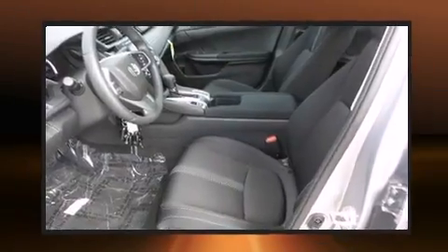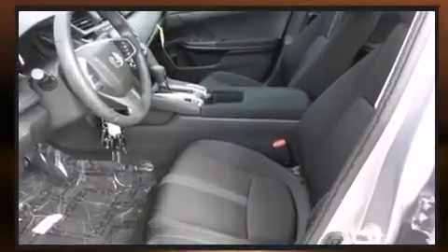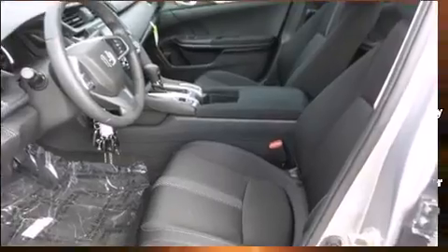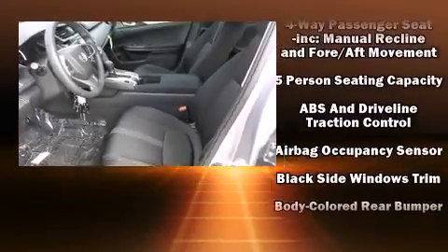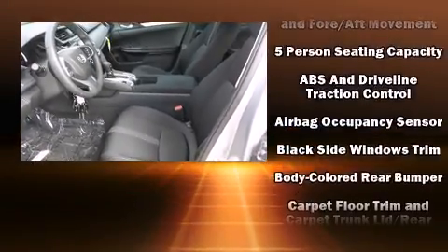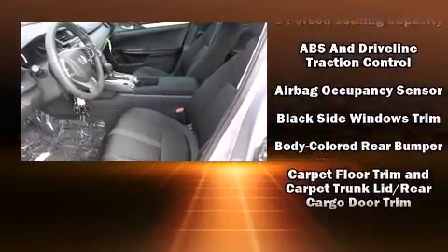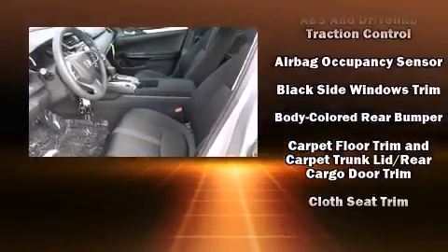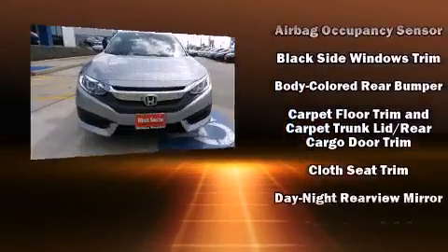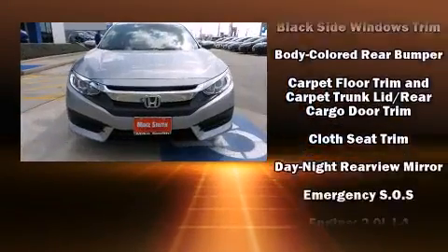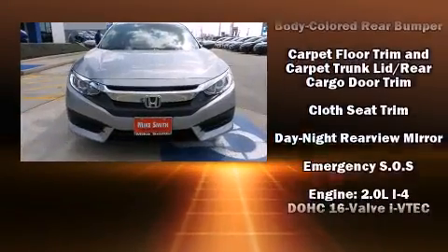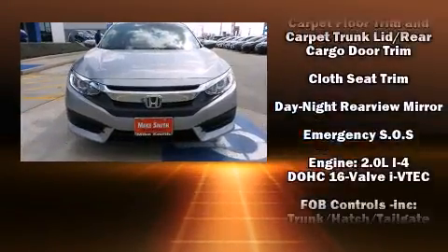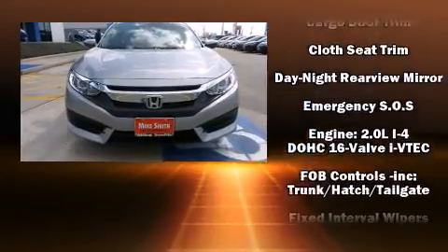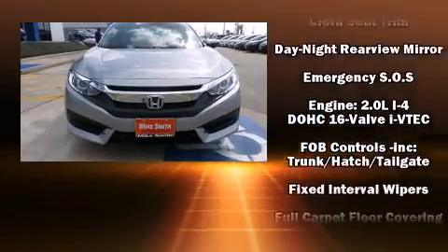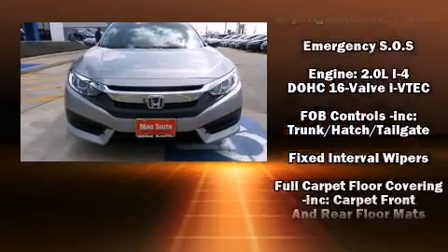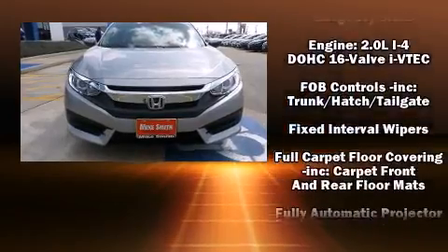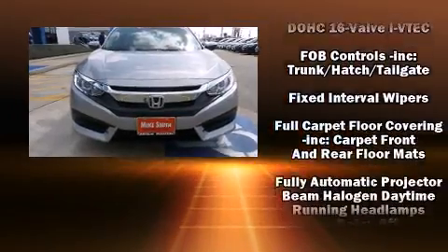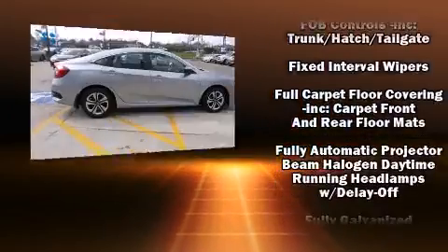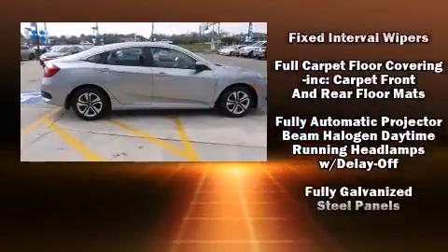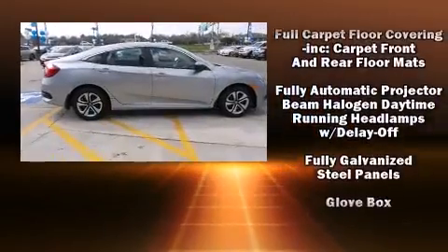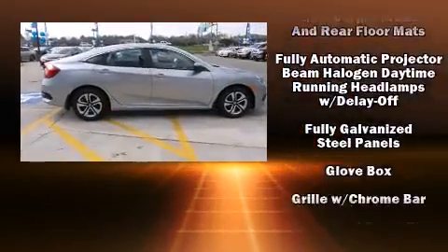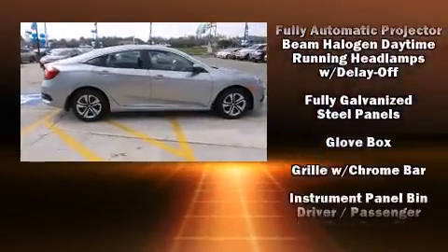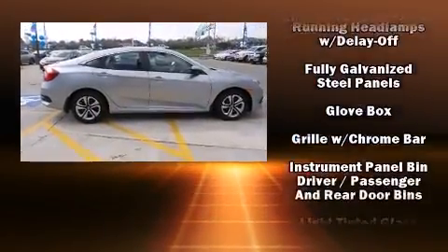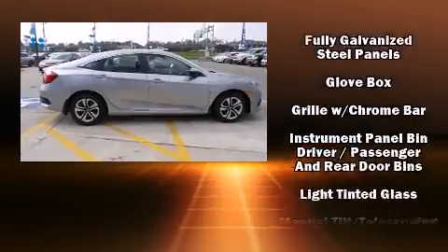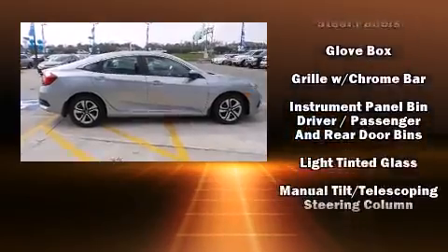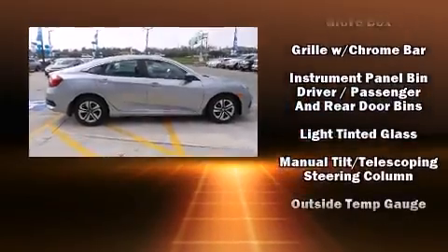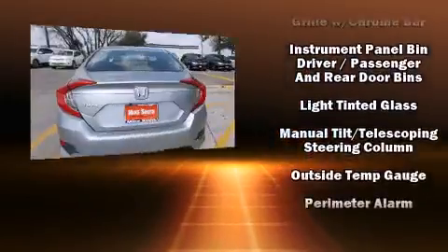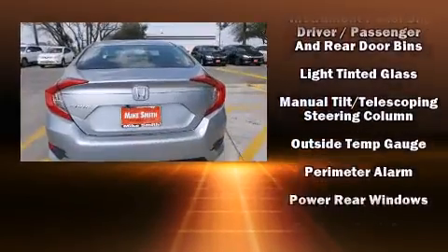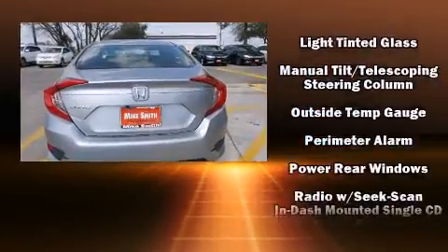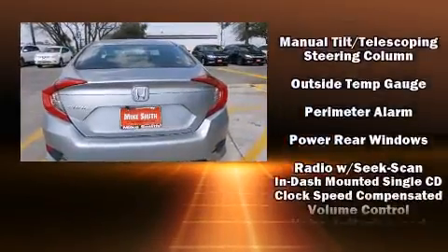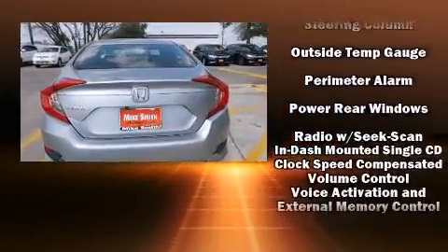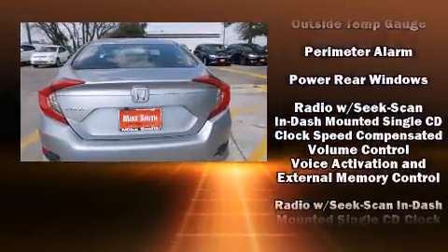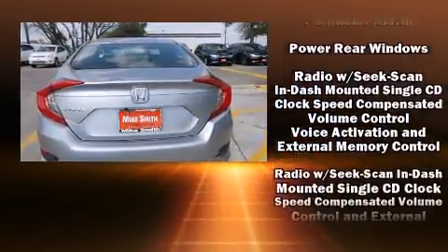Honda ensures the safety and security of its passengers with equipment such as dual front-impact airbags with occupant sensing airbag, head curtain airbags, traction control, brake assist, a panic alarm, and four-wheel disc brakes with ABS.